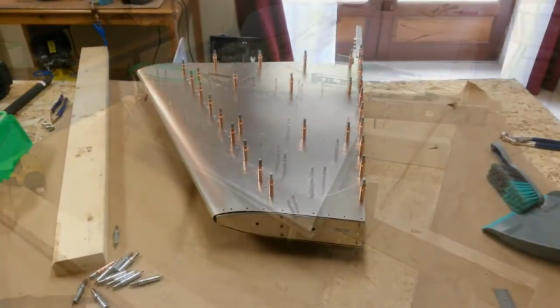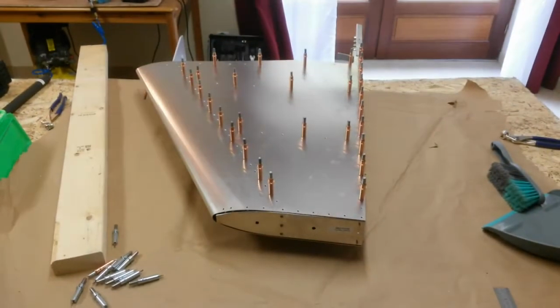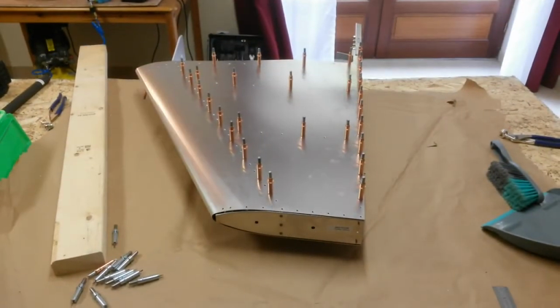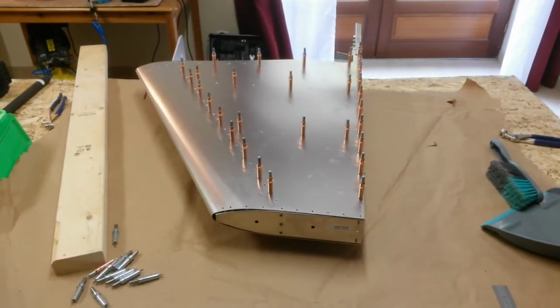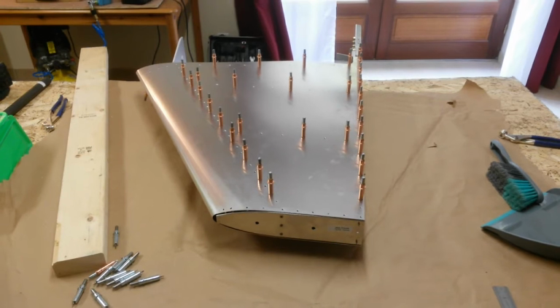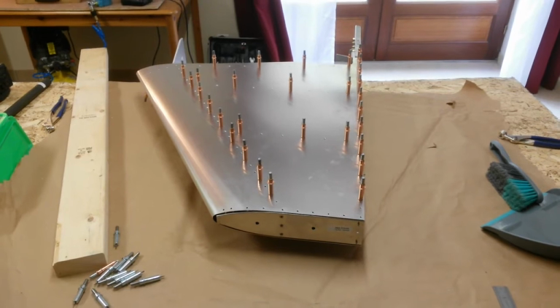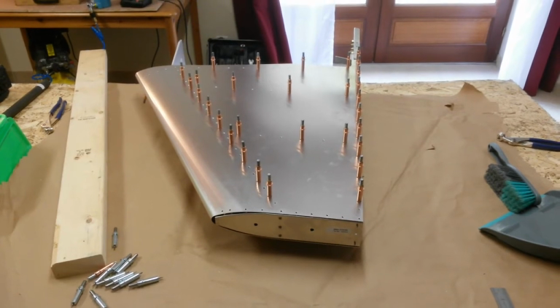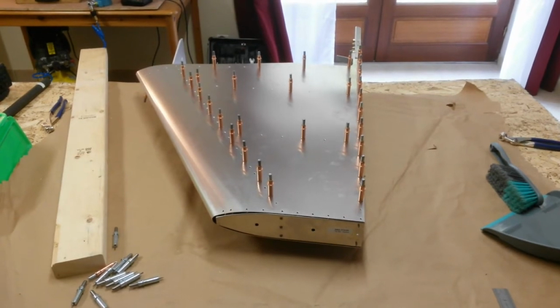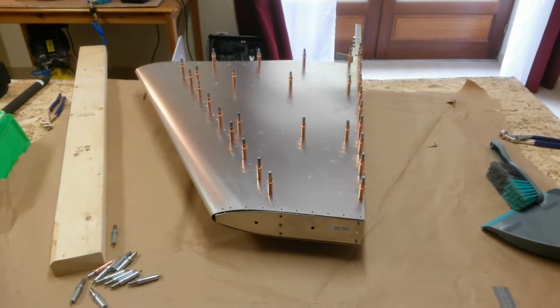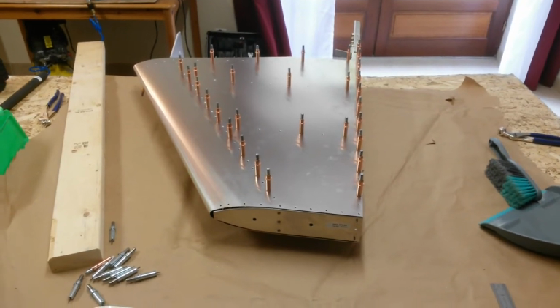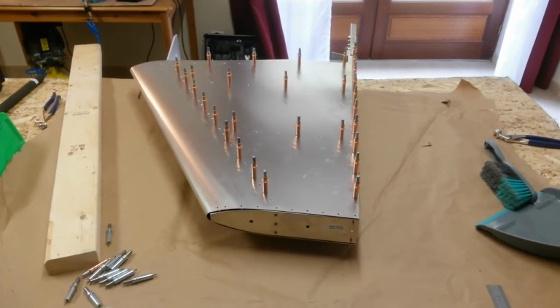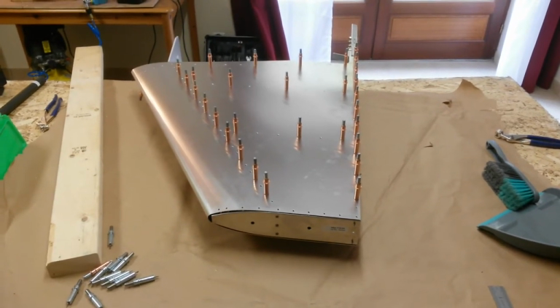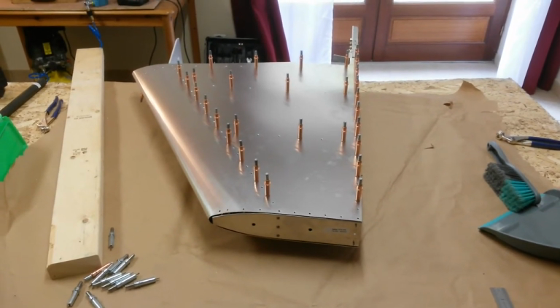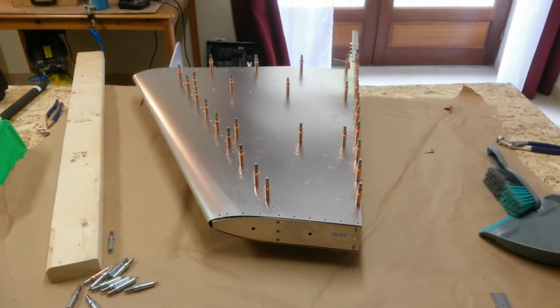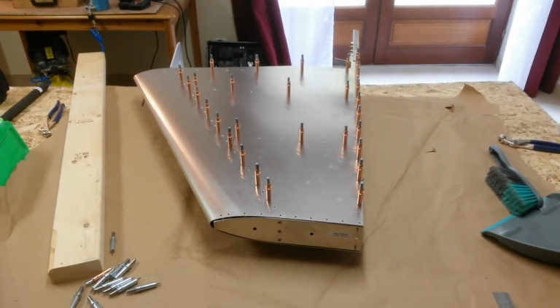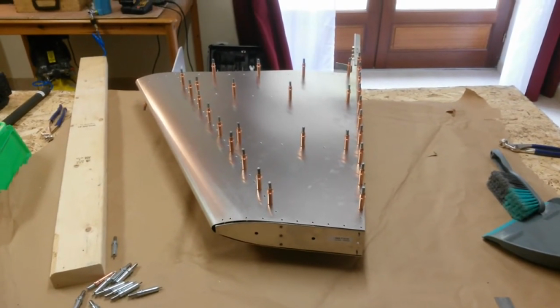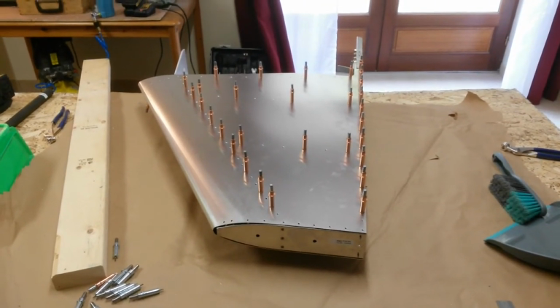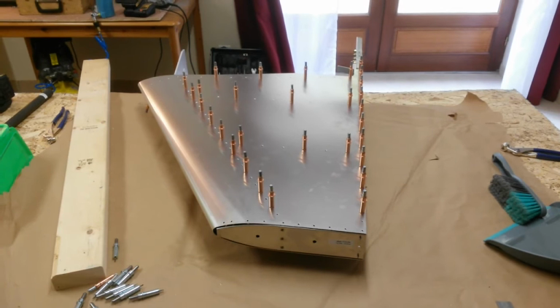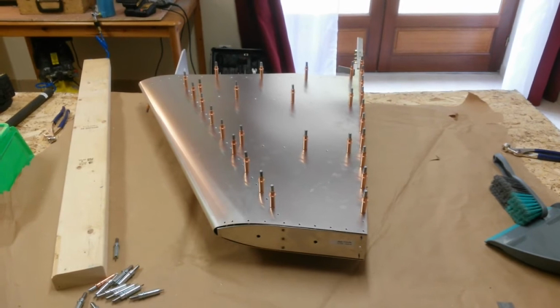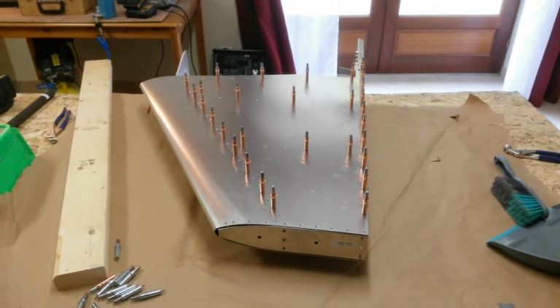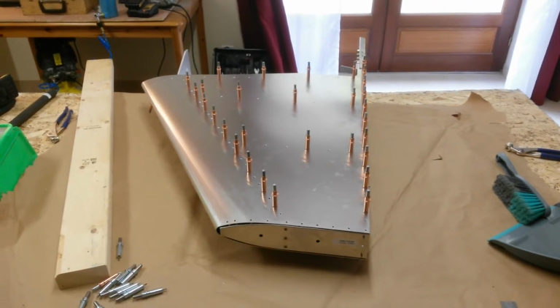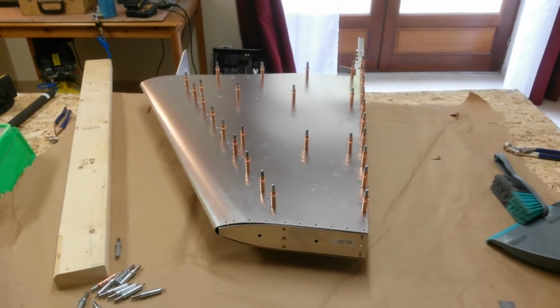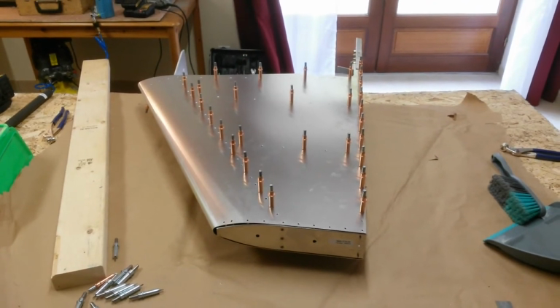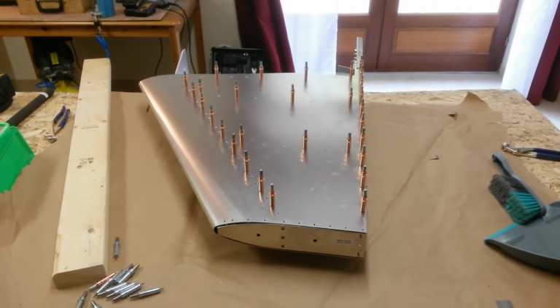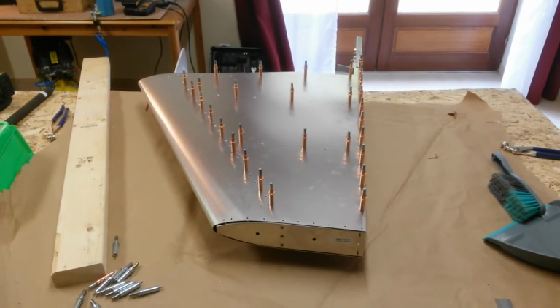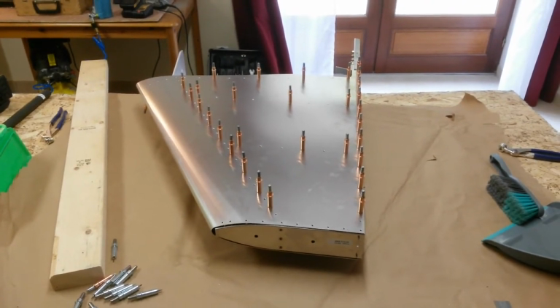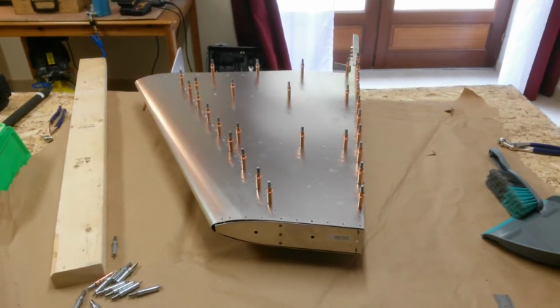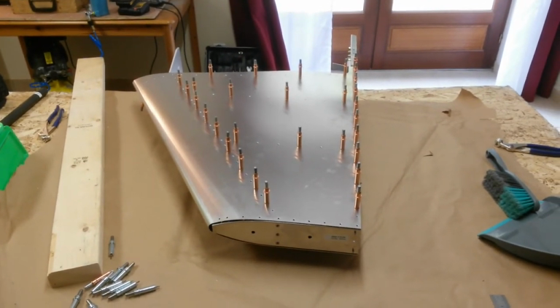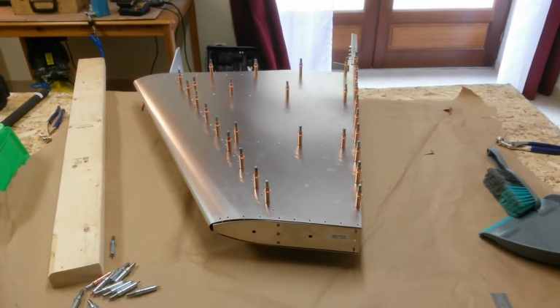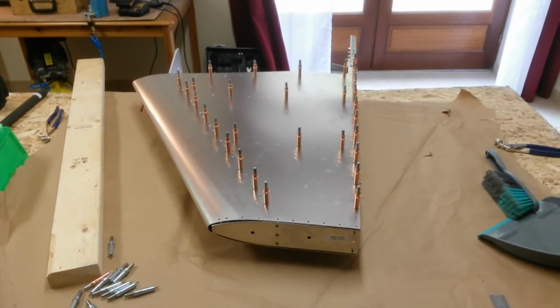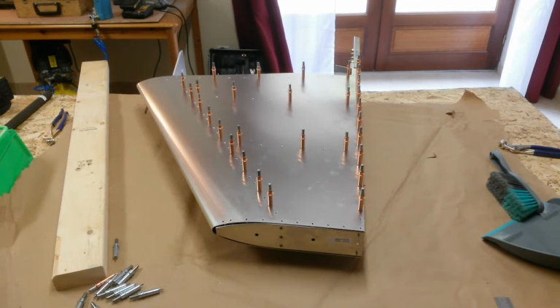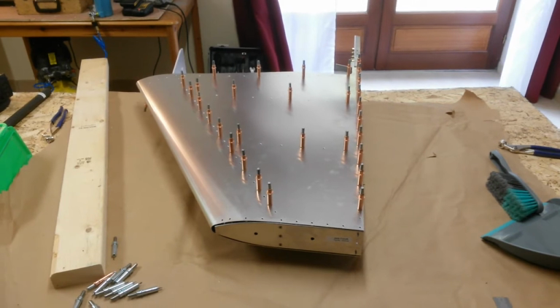Here is the tail fin, all drilled out to the right size and copper clecoed, ready to rivet.